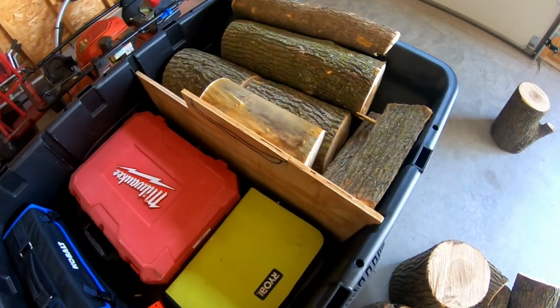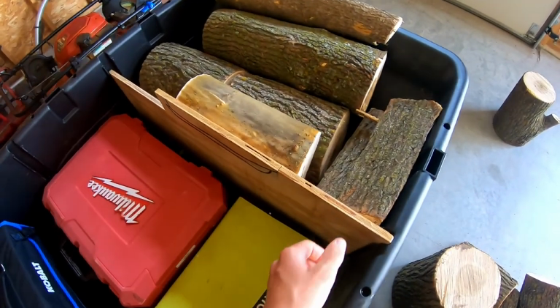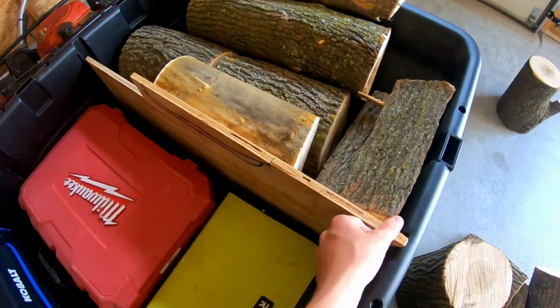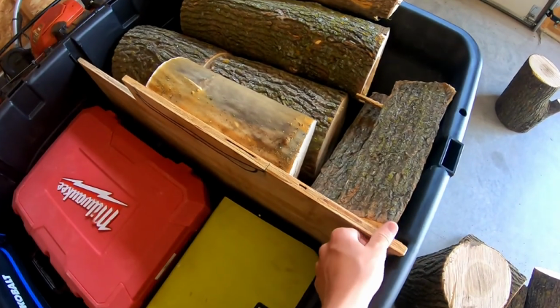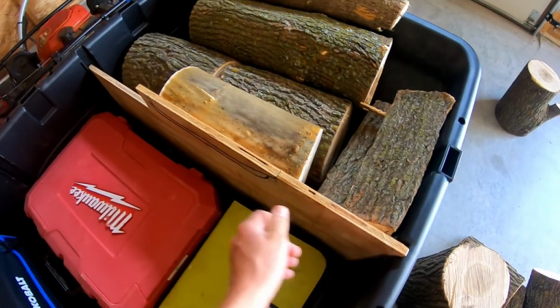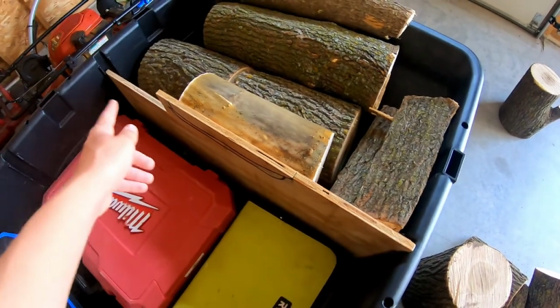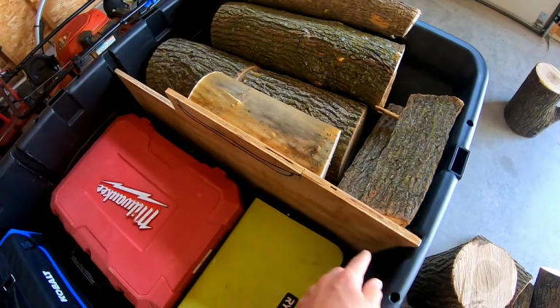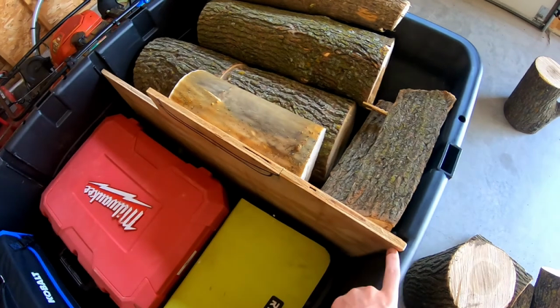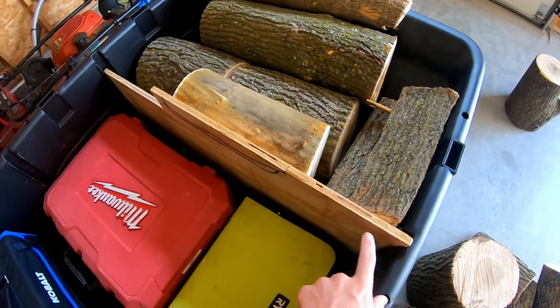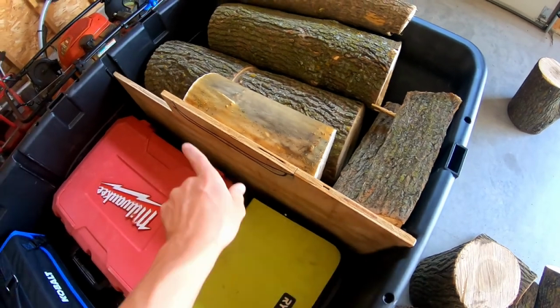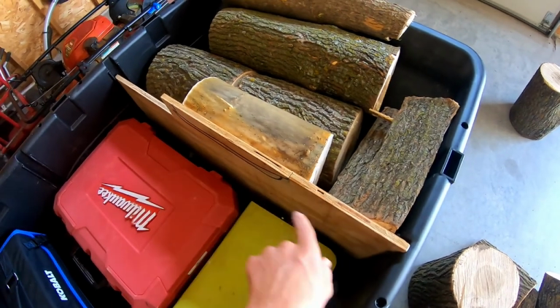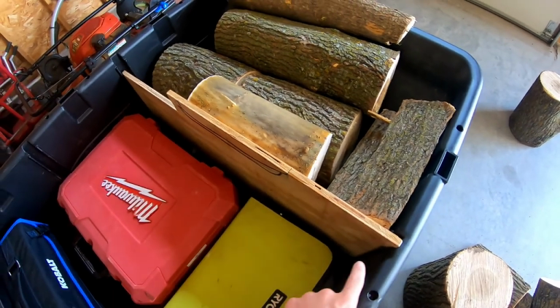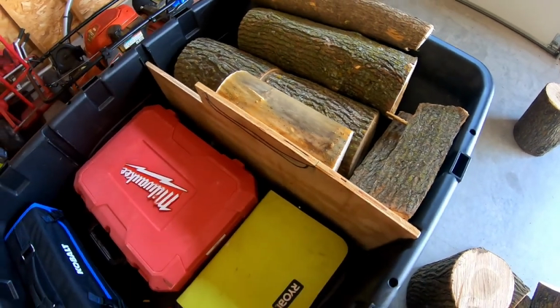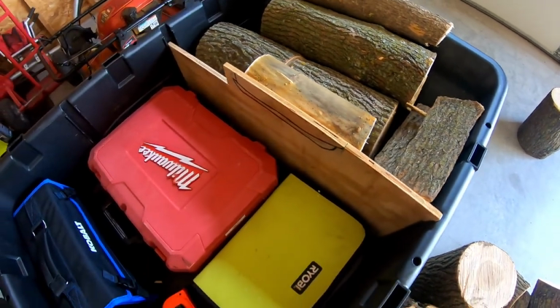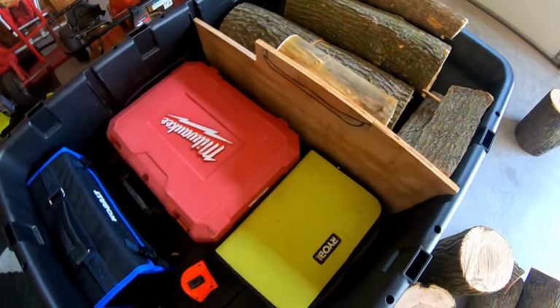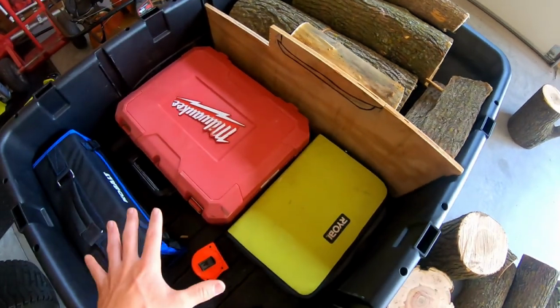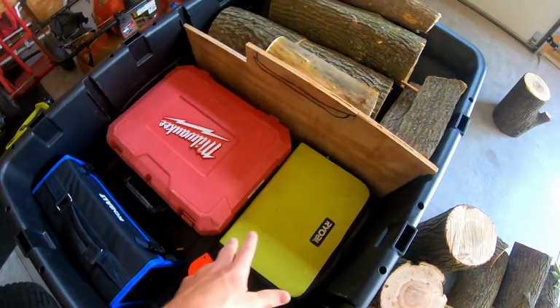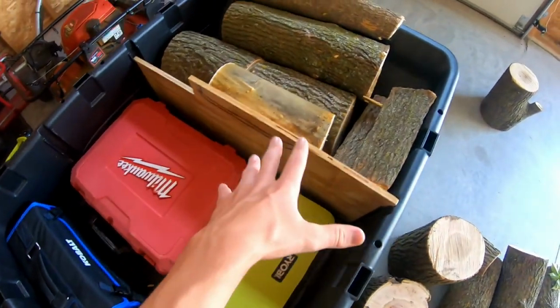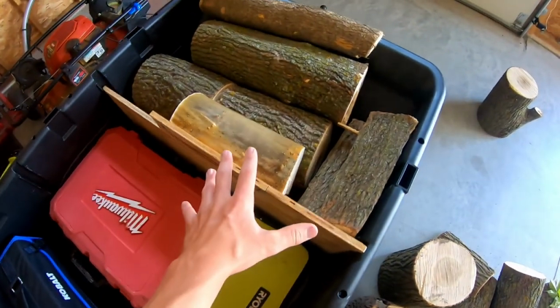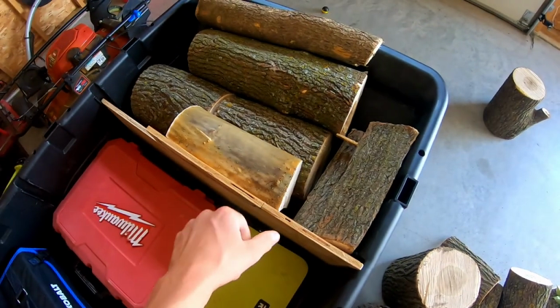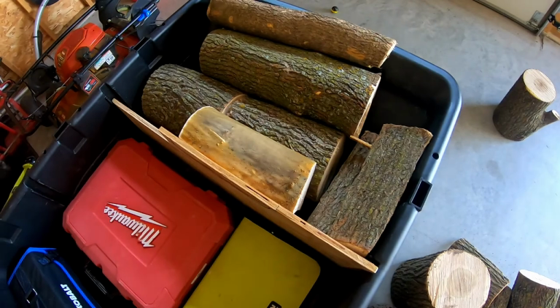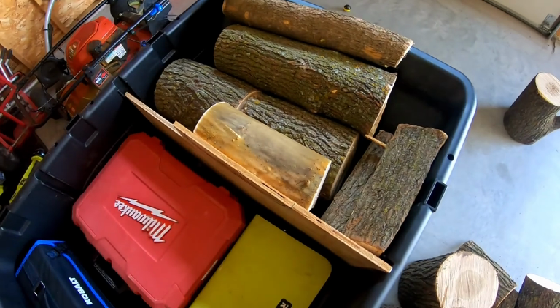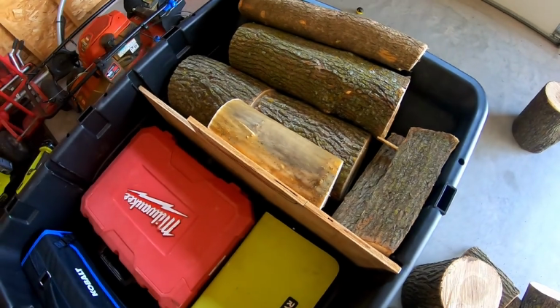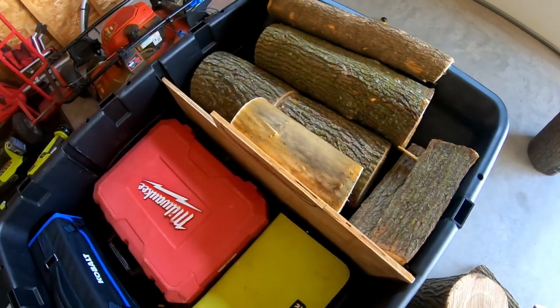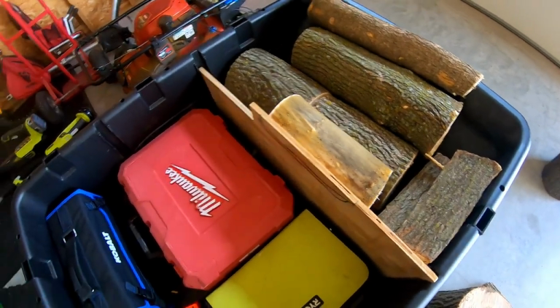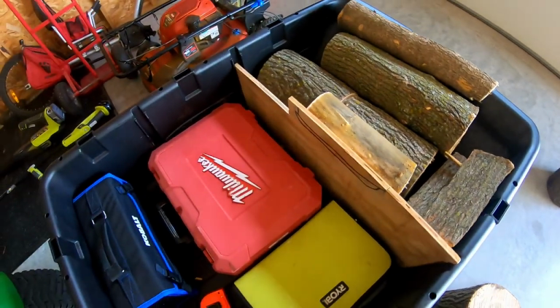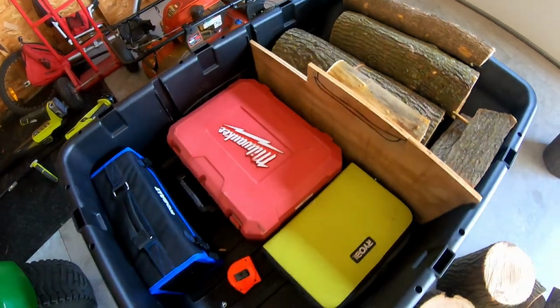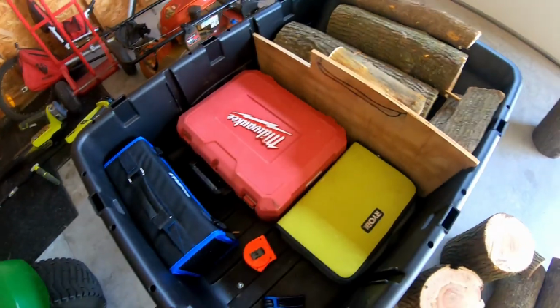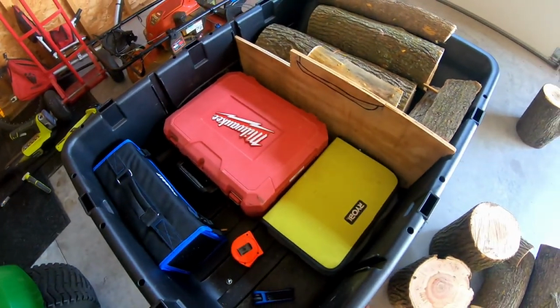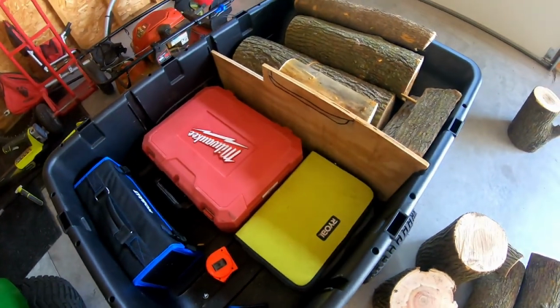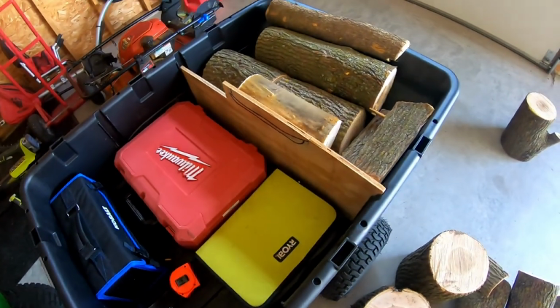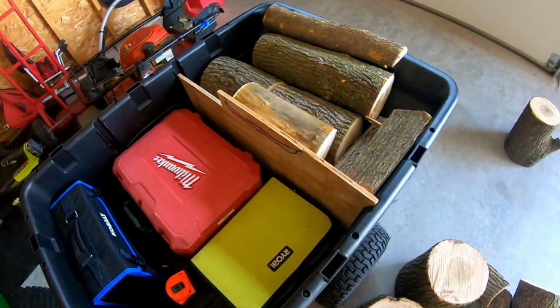Then I just took the divider, put it in place where it's supposed to go in those notches, and then I loaded my tools up and some wood in the back. That way we can have a fire tonight and, in case I need to use any tools, I have them right at my access.